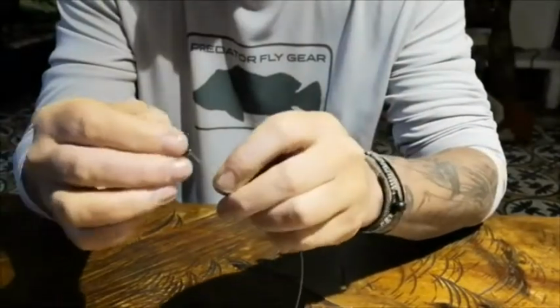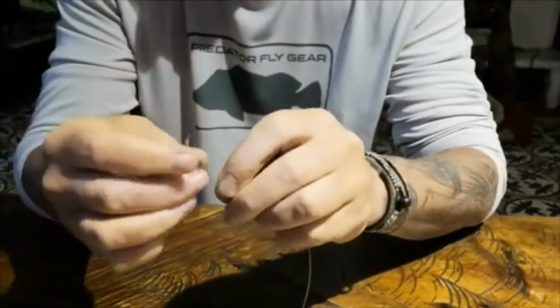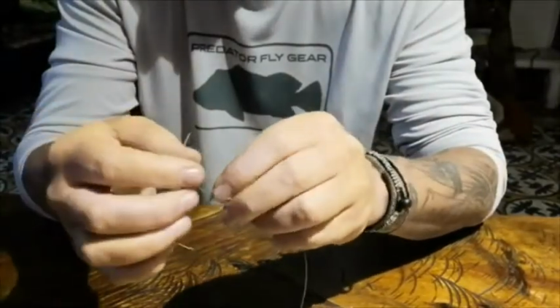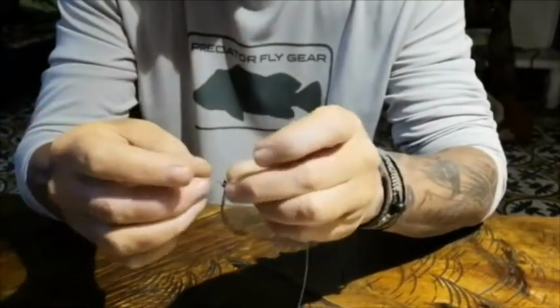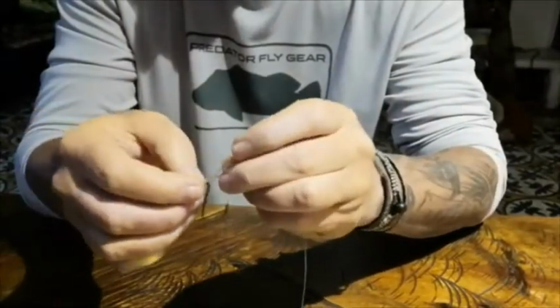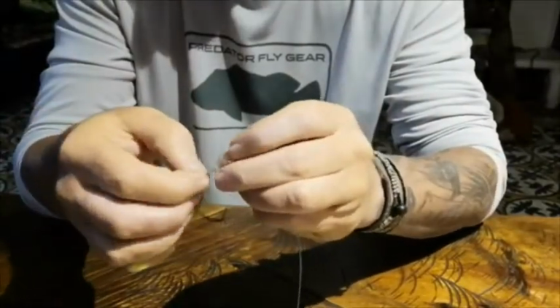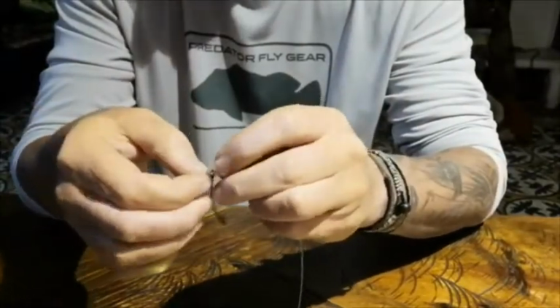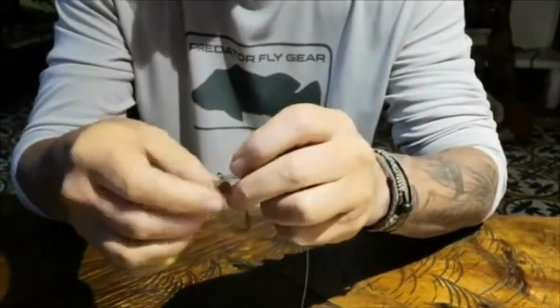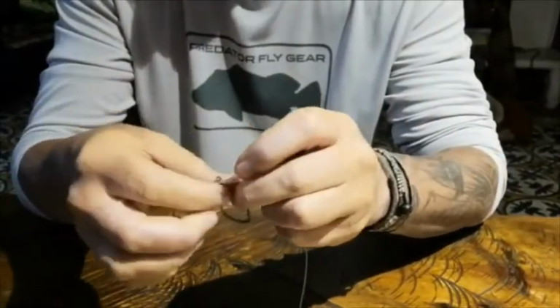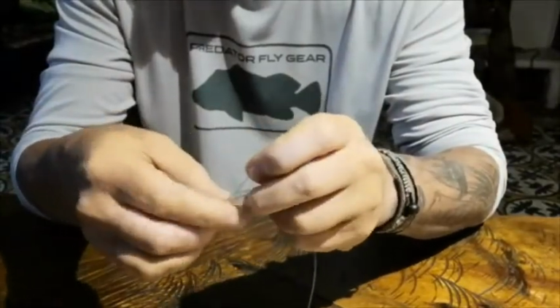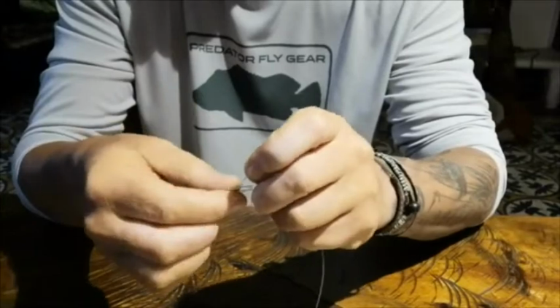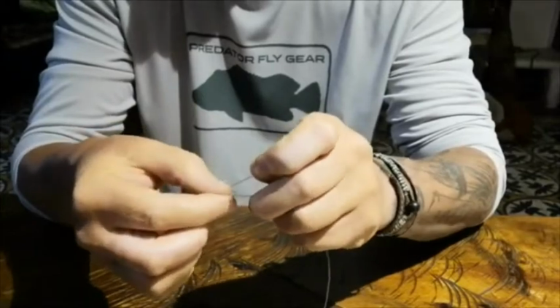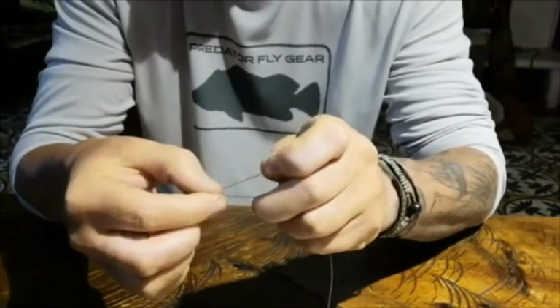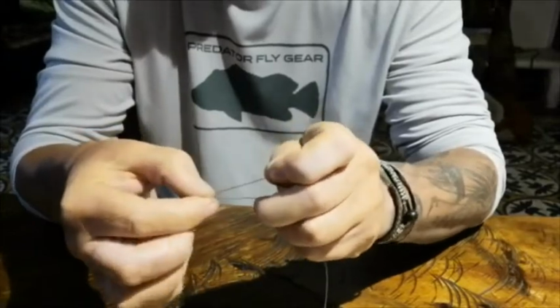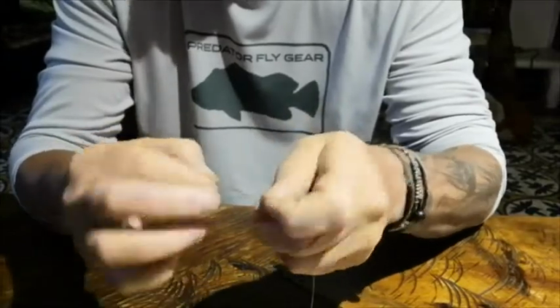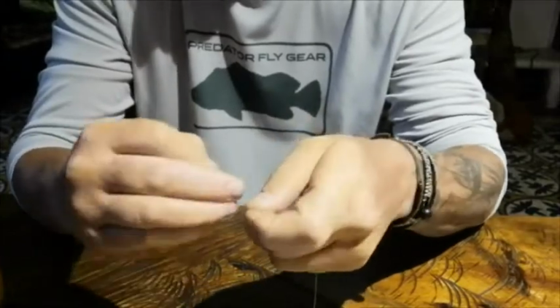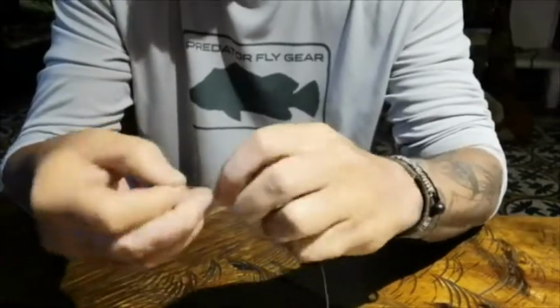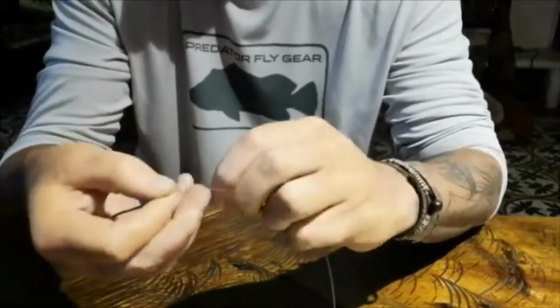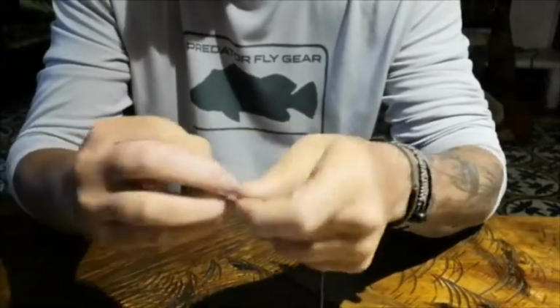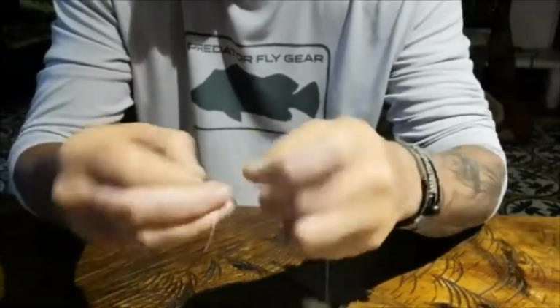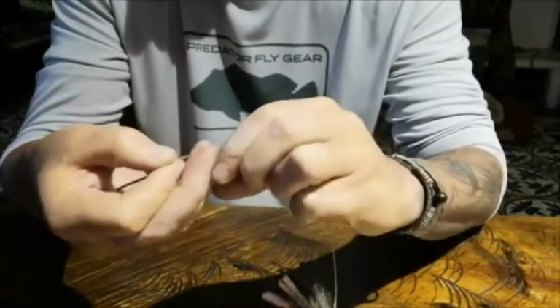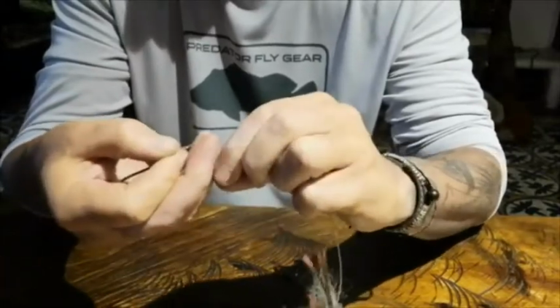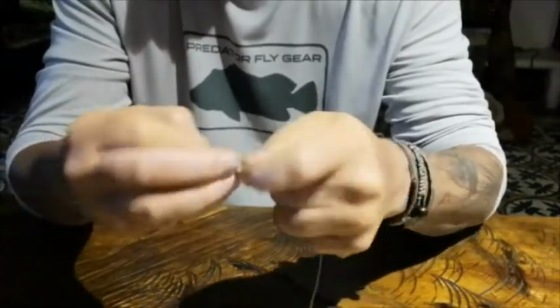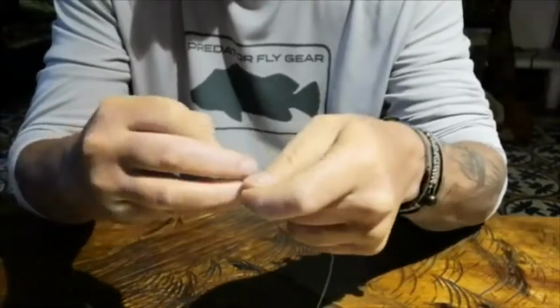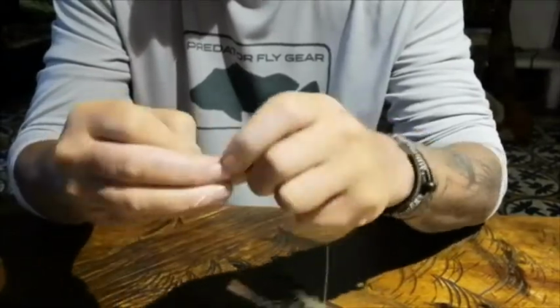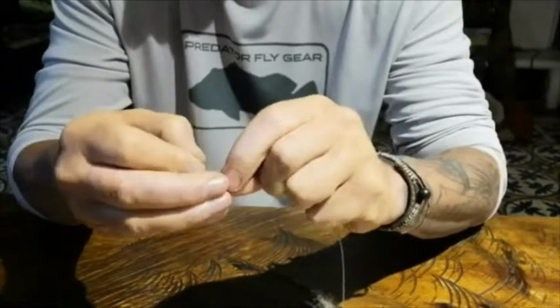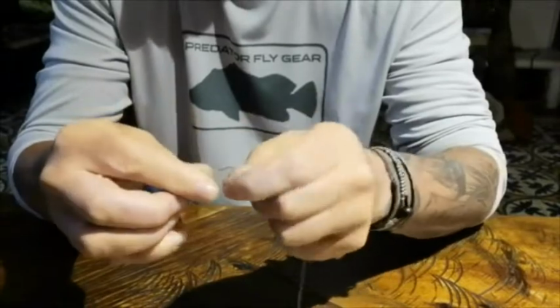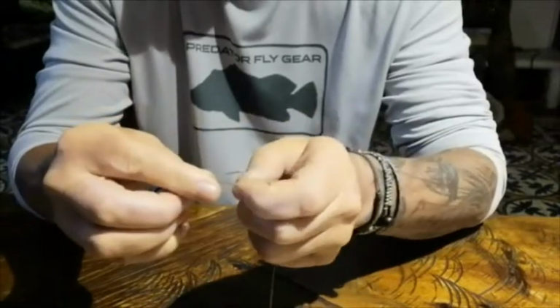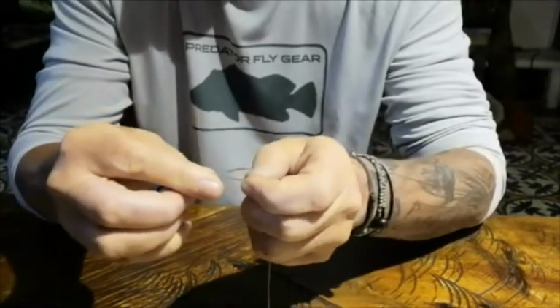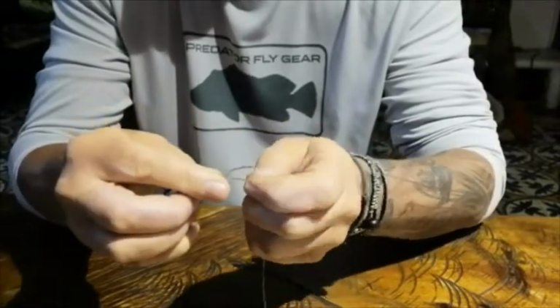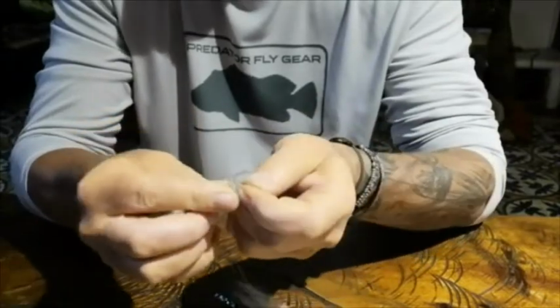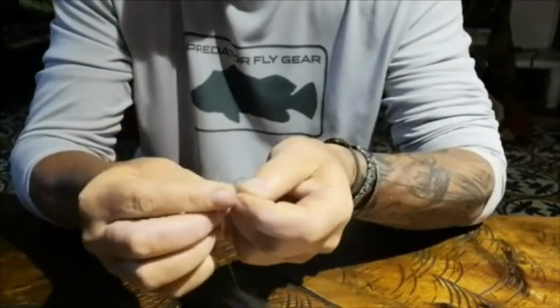Using an octopus hook this time, but you can use a straight-eye hook — it doesn't matter. Okay, let's tie this knot.